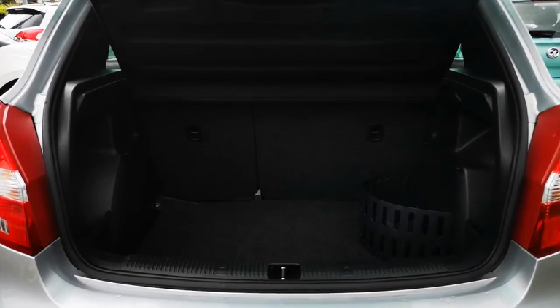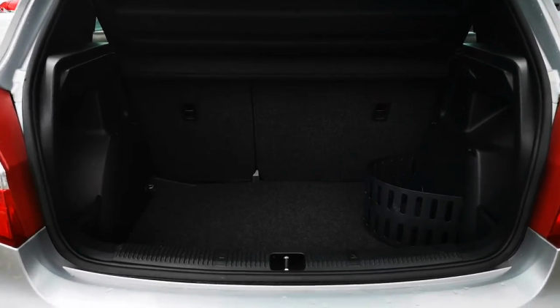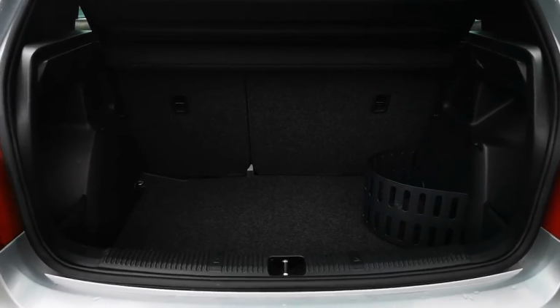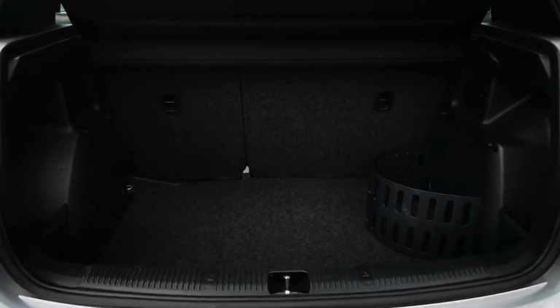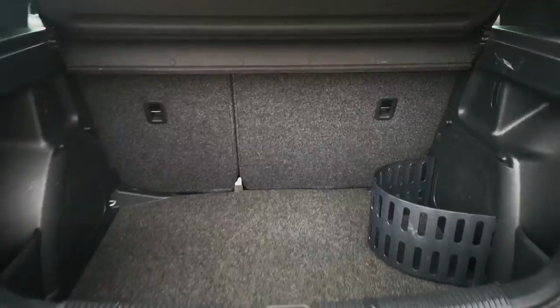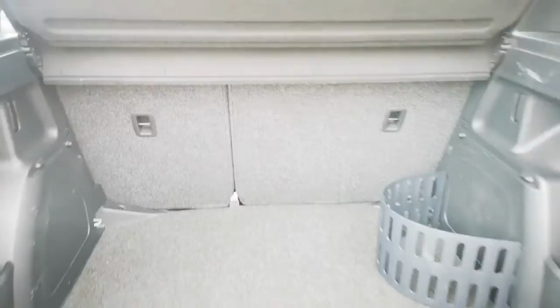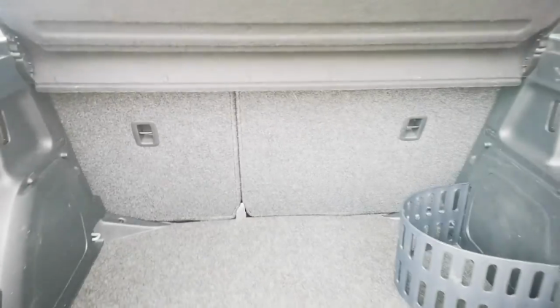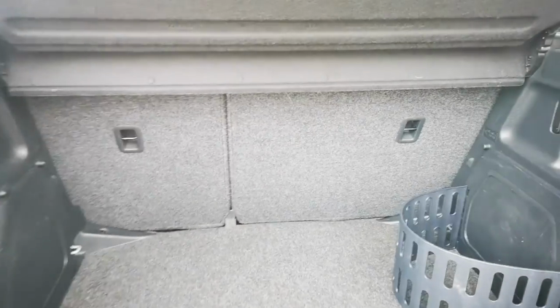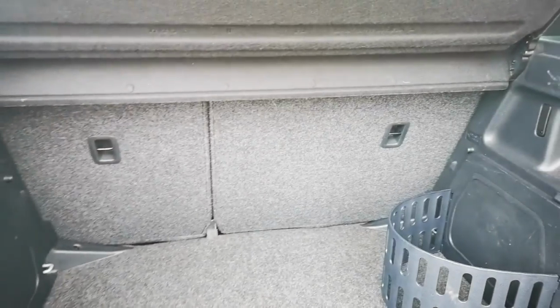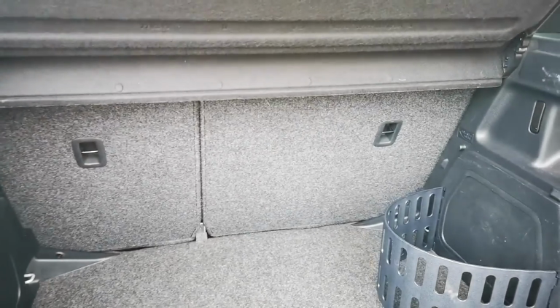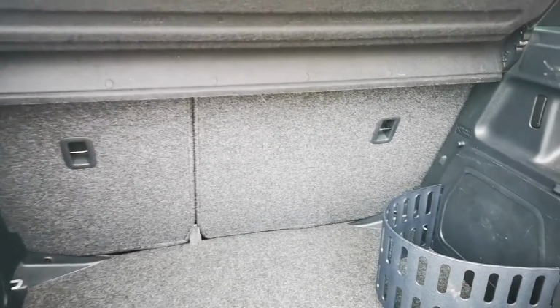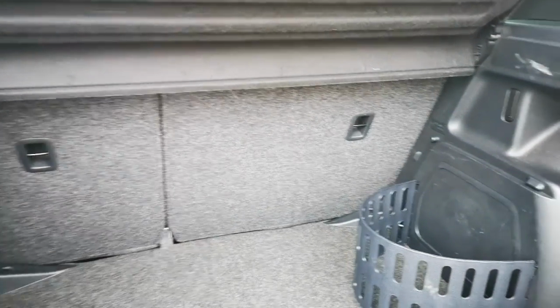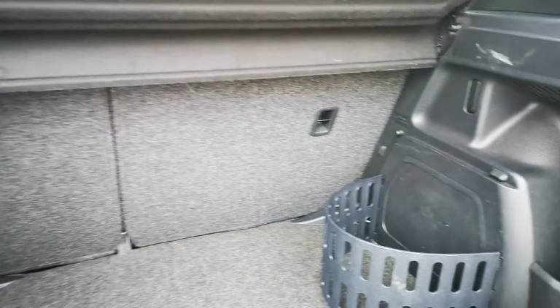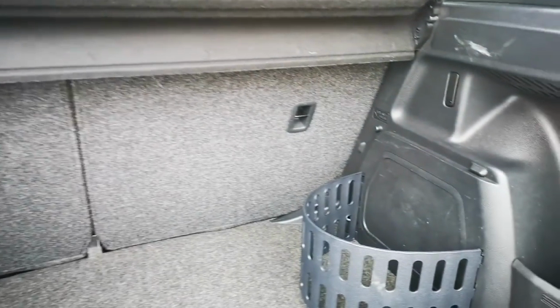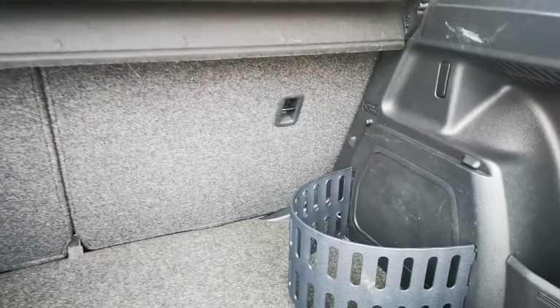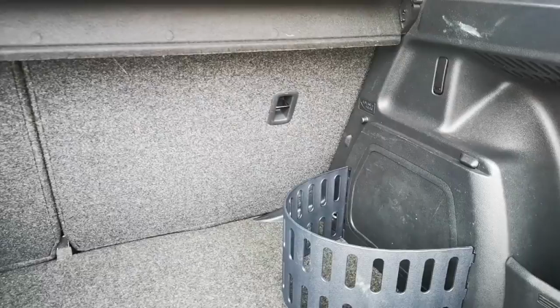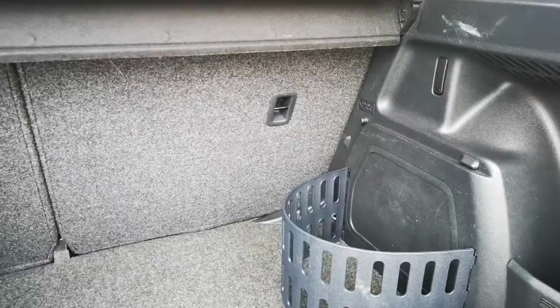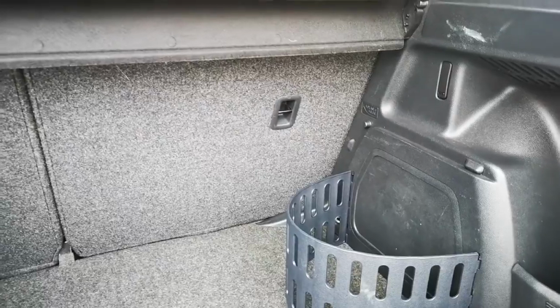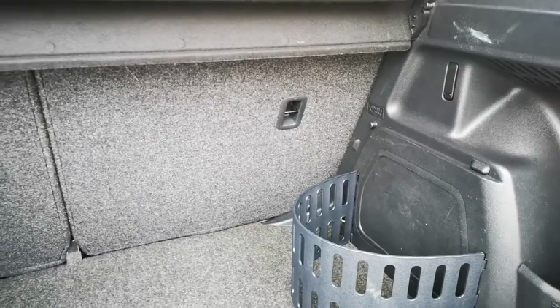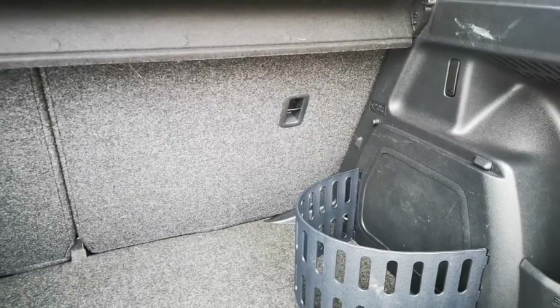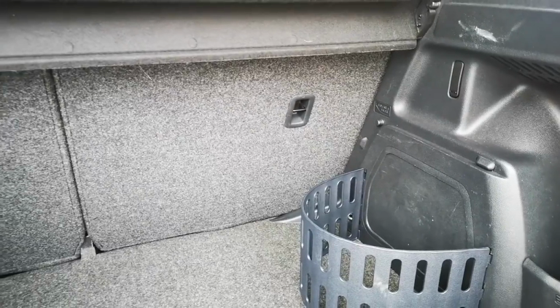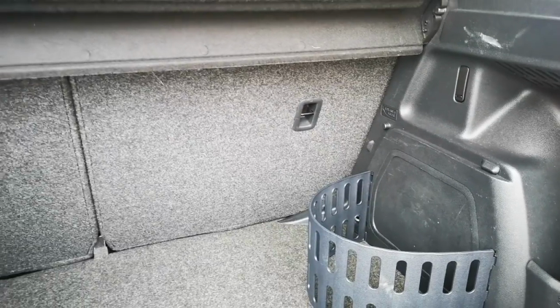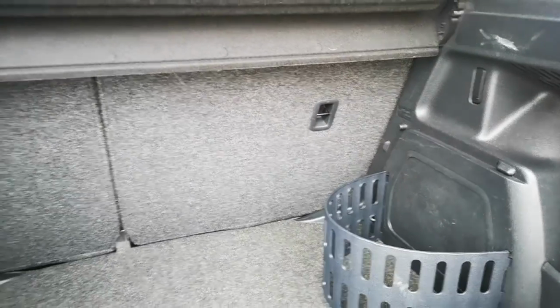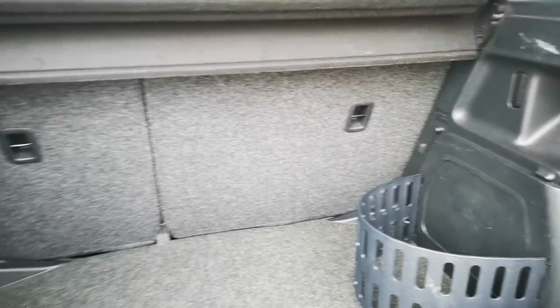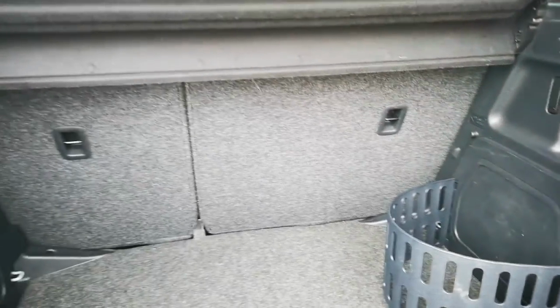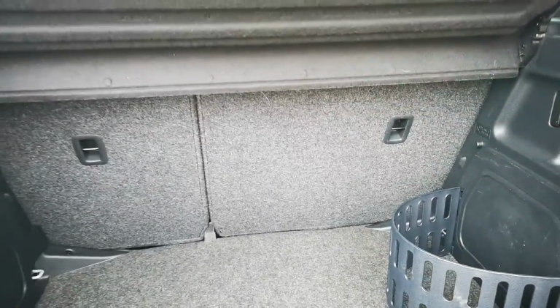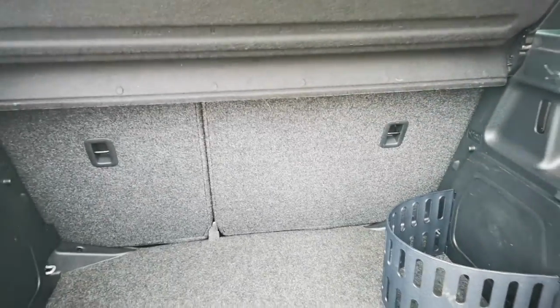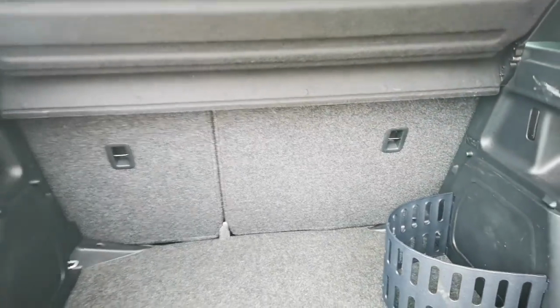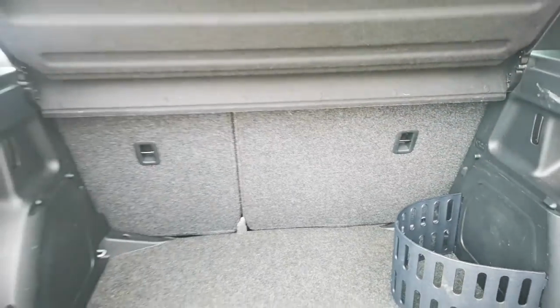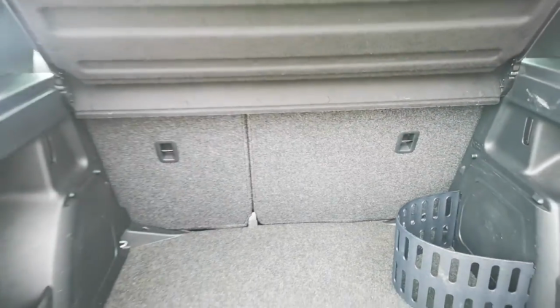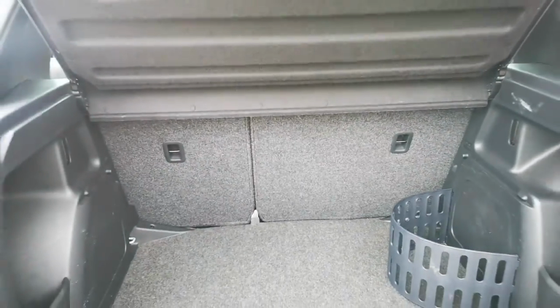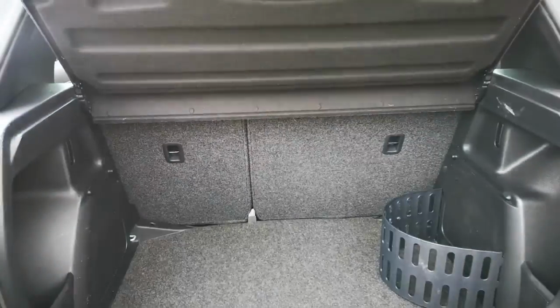Very good boot space for a small car. The rear seats do split and fold, and we've even got this nifty little bag storage hook — I think that's what it is.